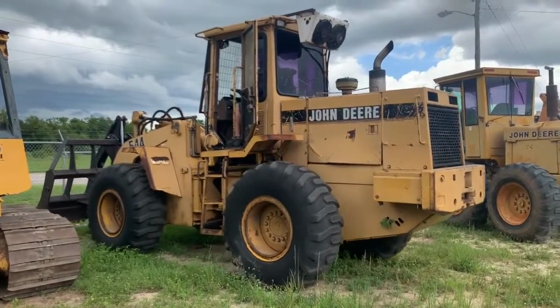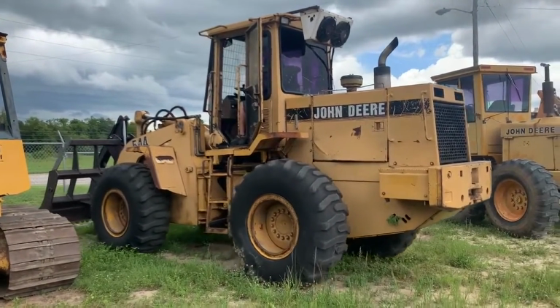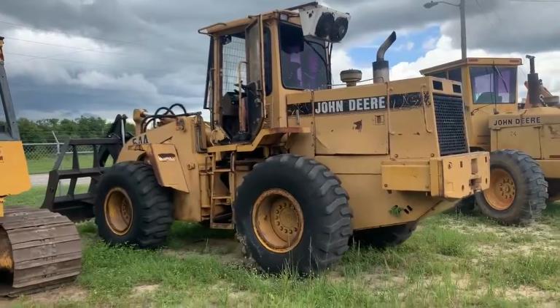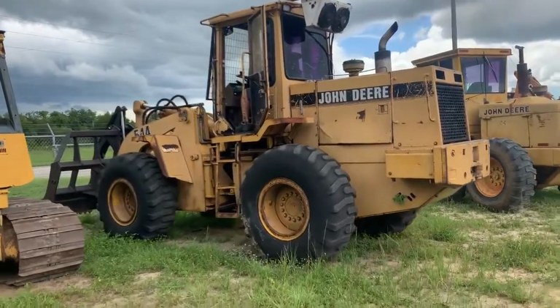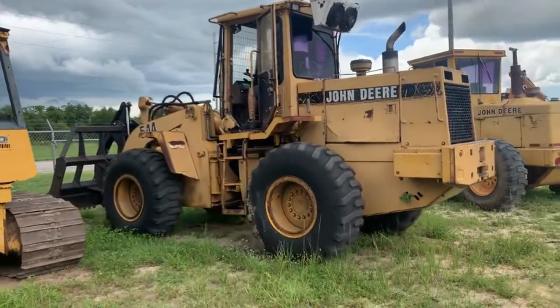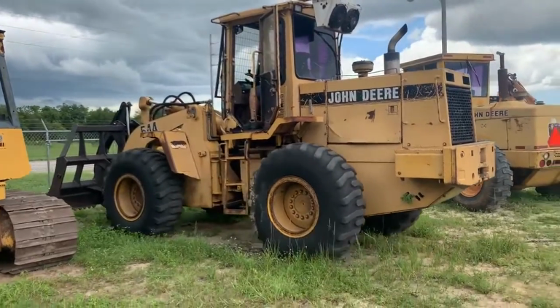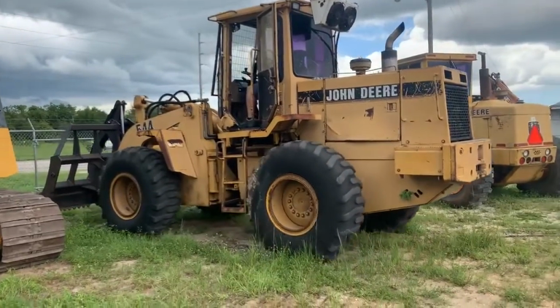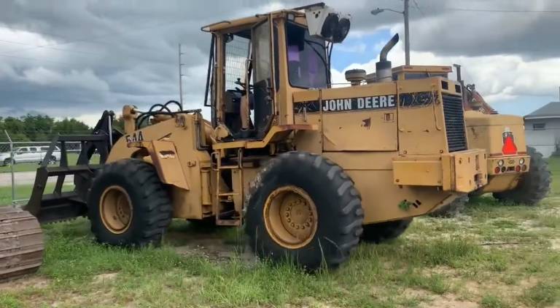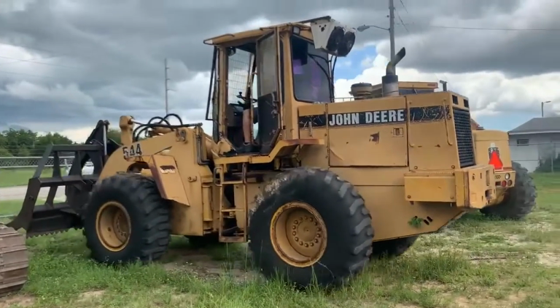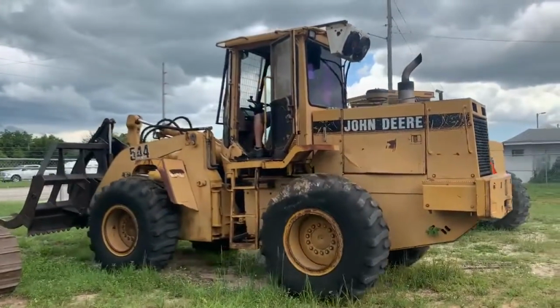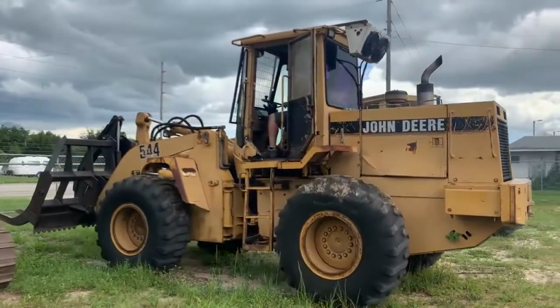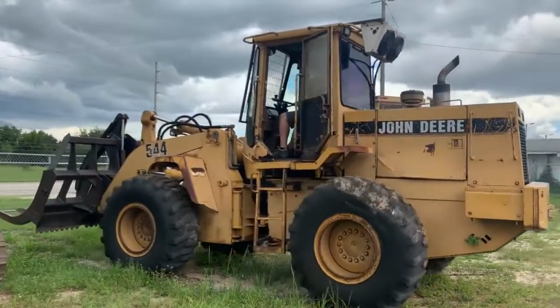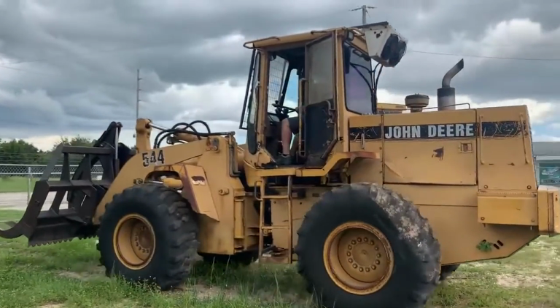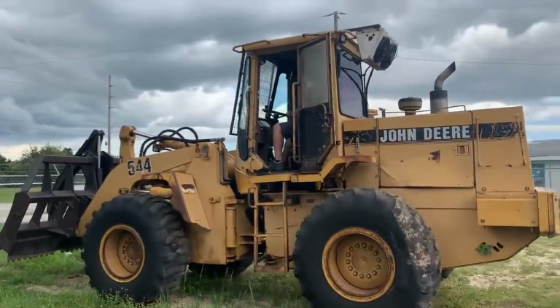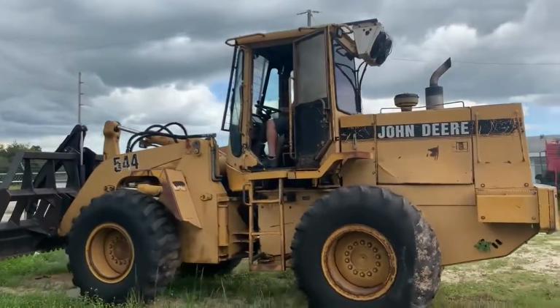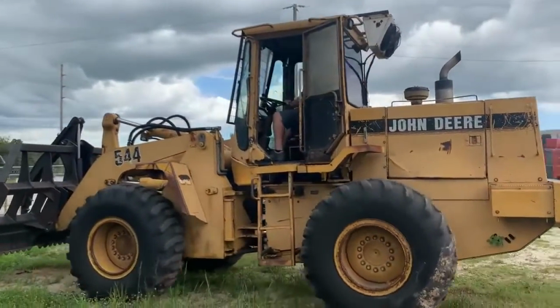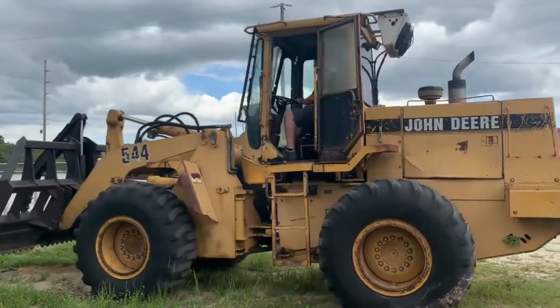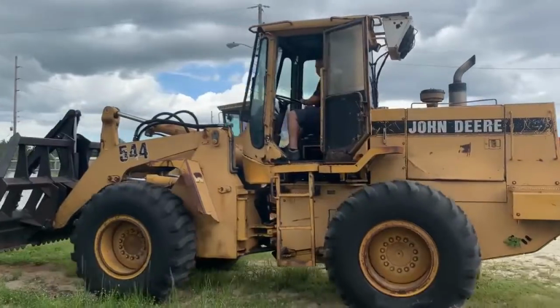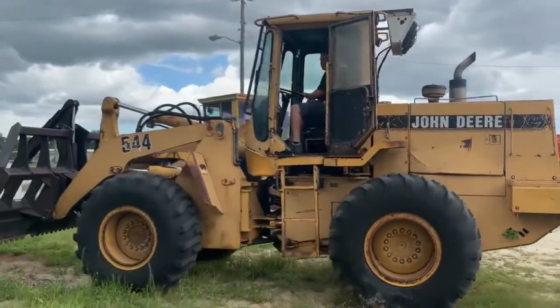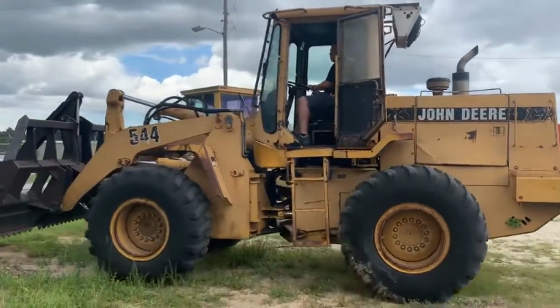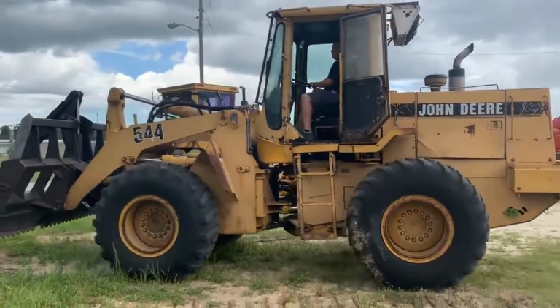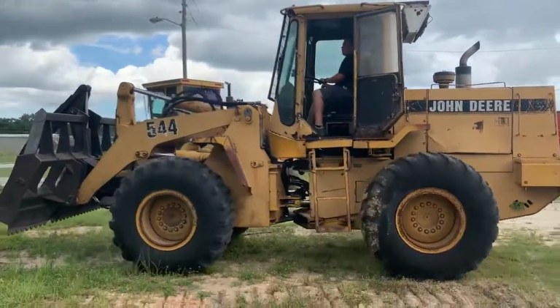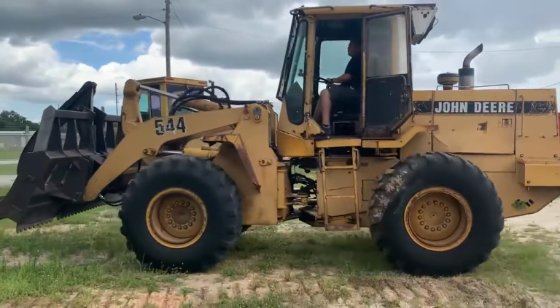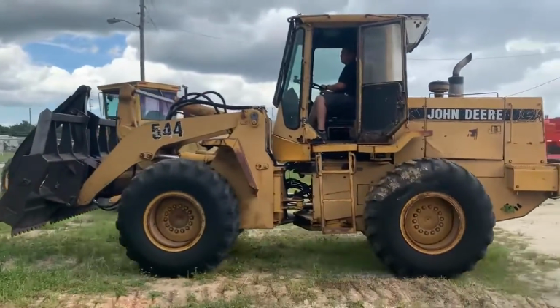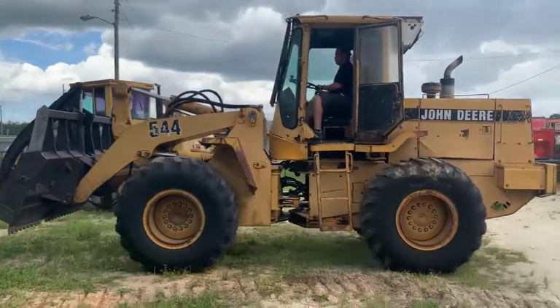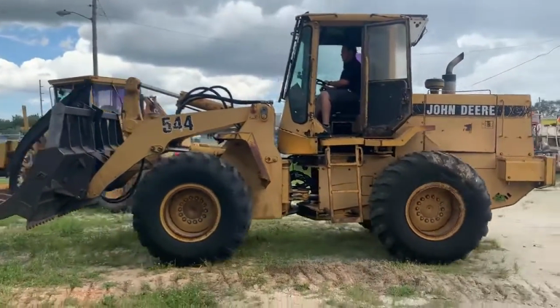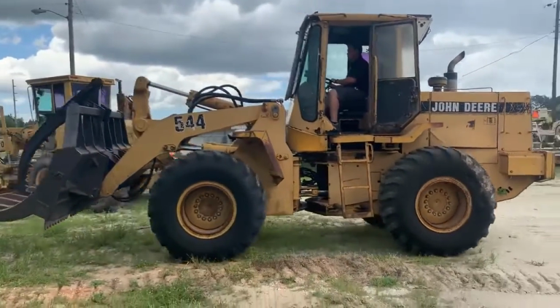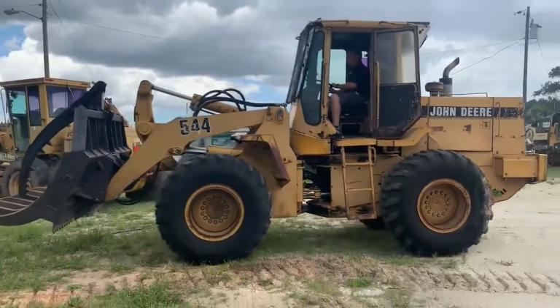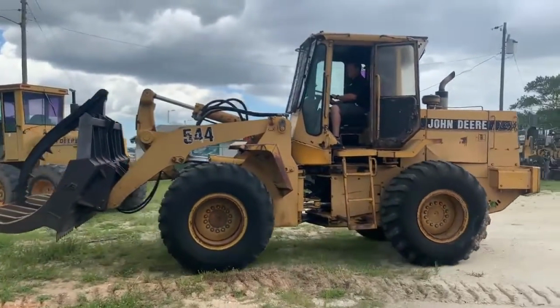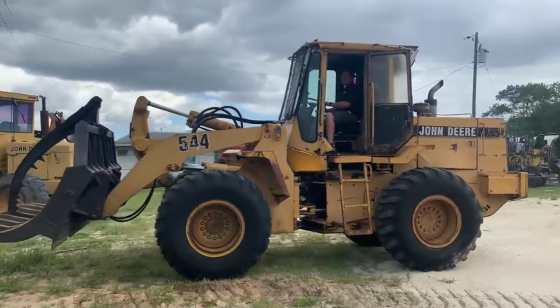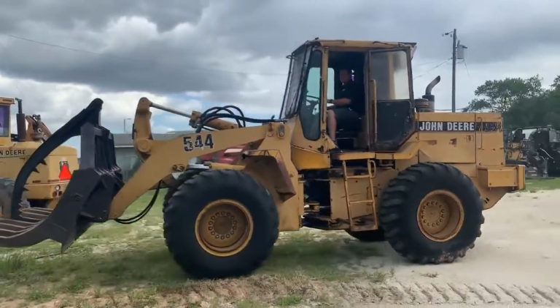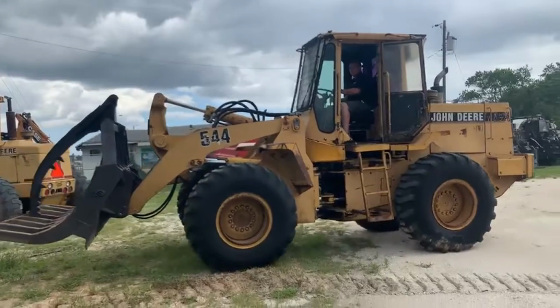This is the John Deere 544 G. I think it's a round-up — that's an EA model or something, I don't believe. It's got aftermarket air conditioning.